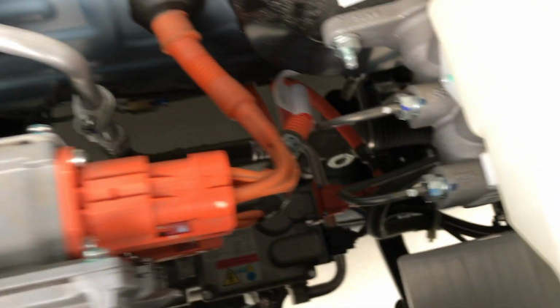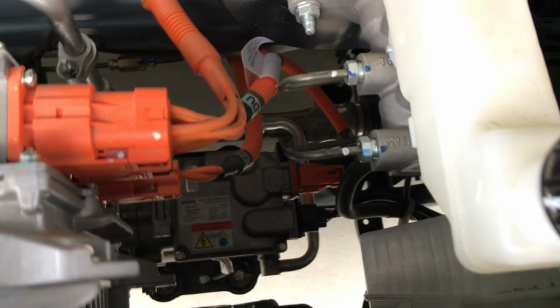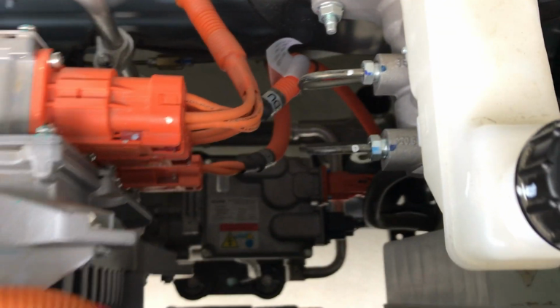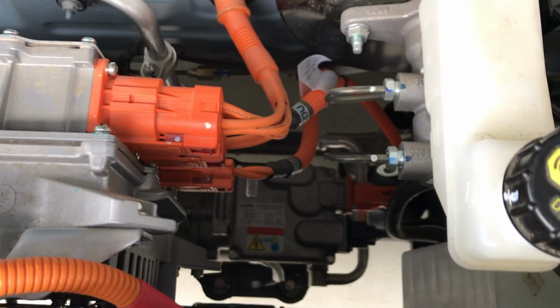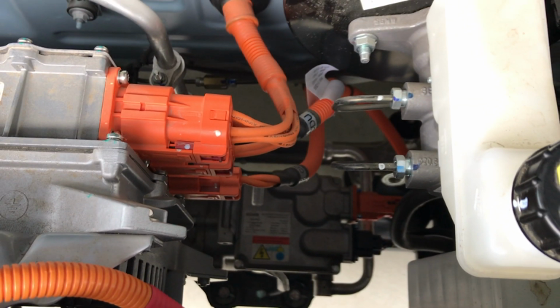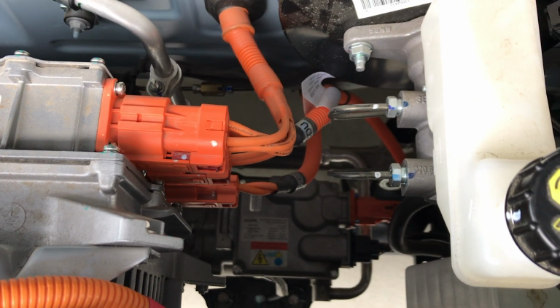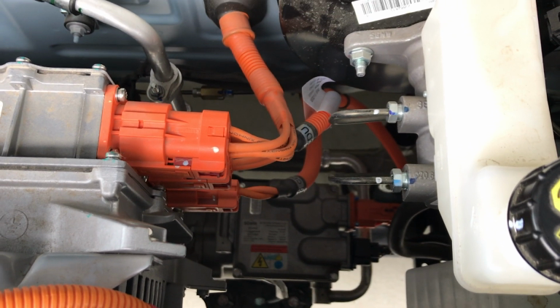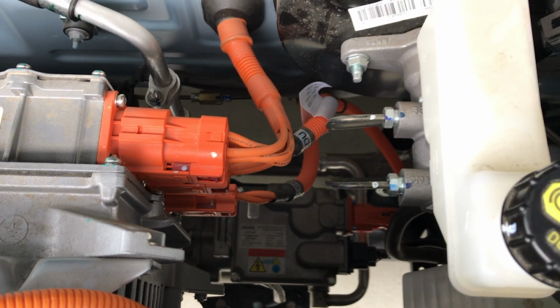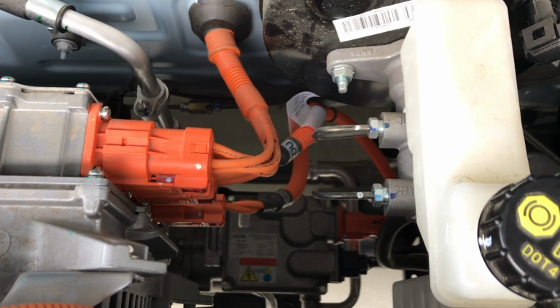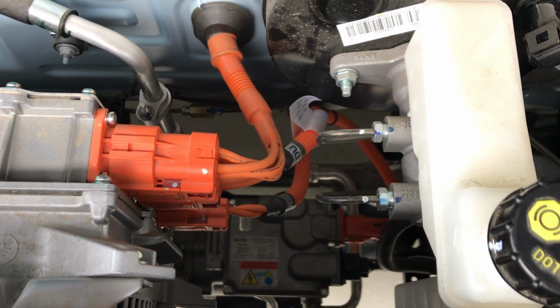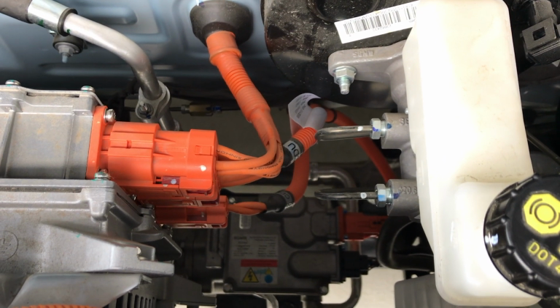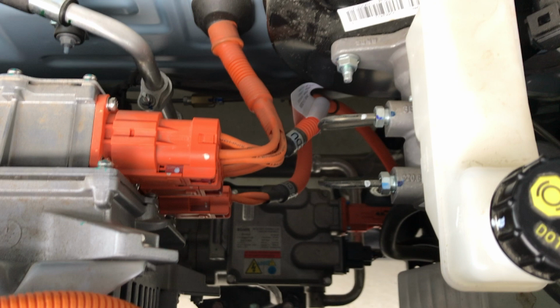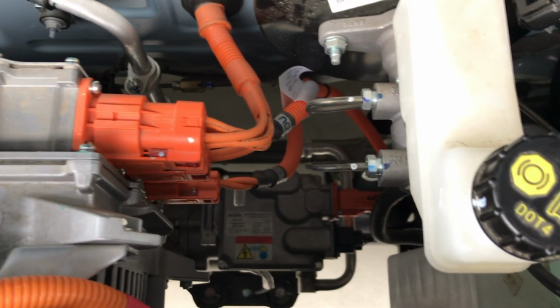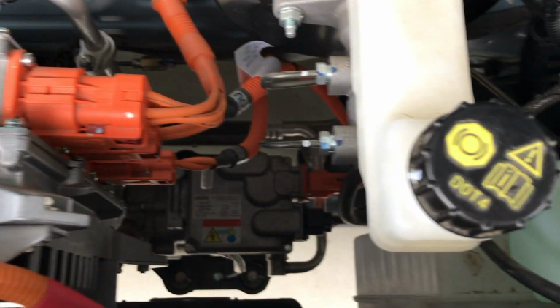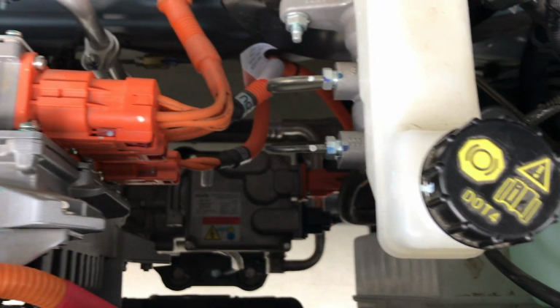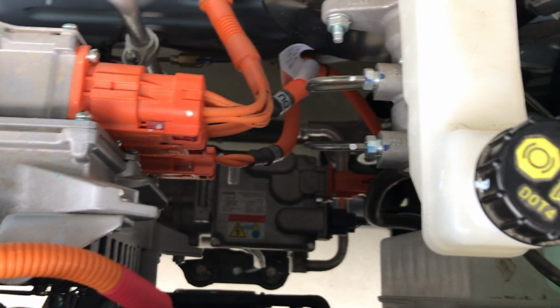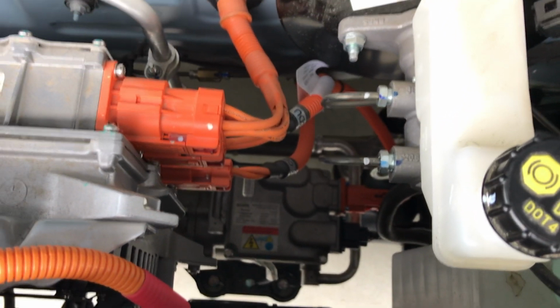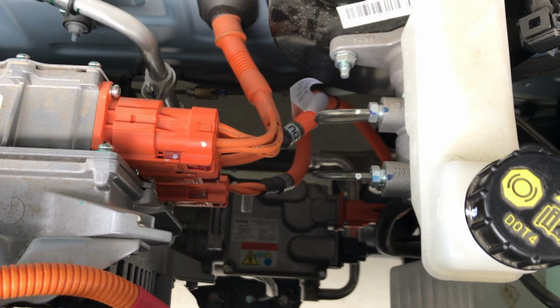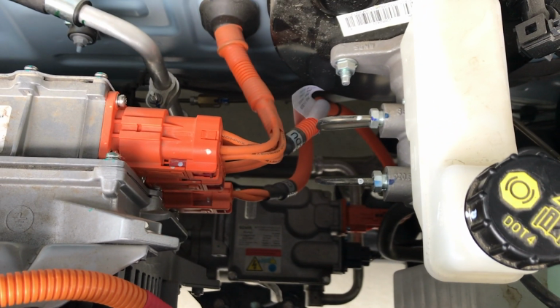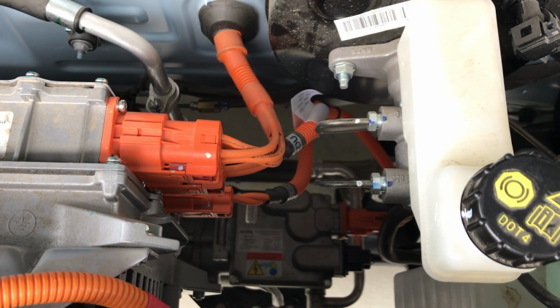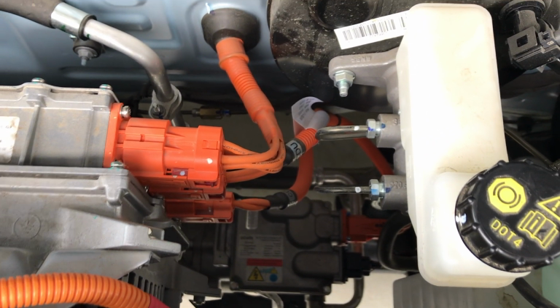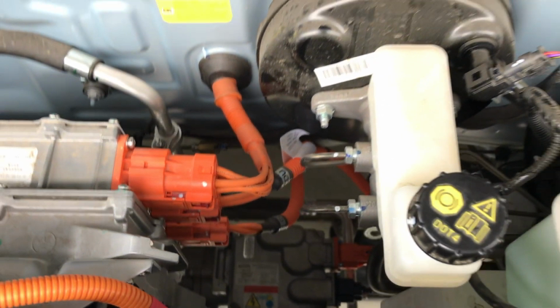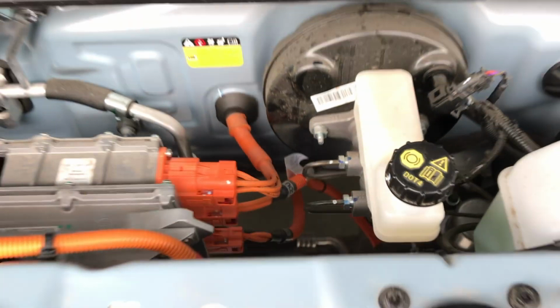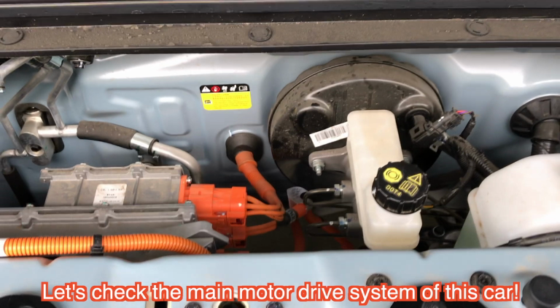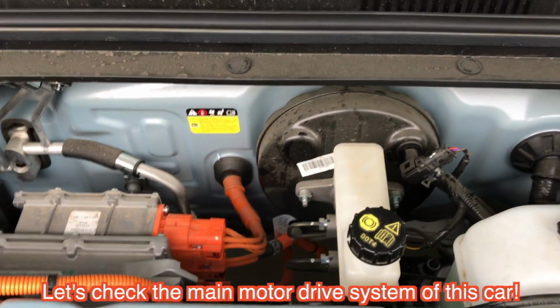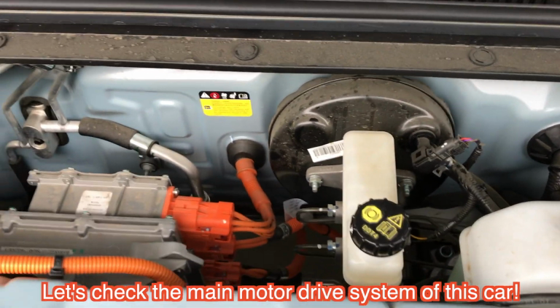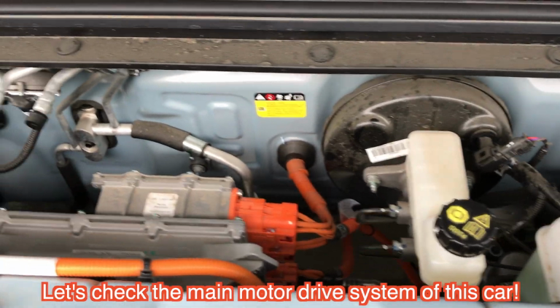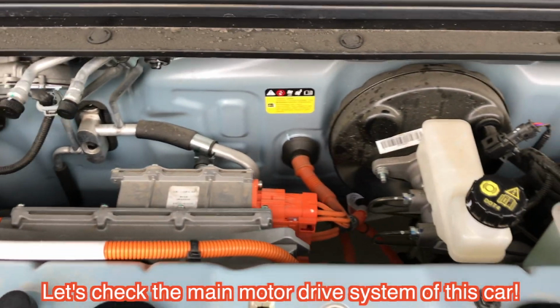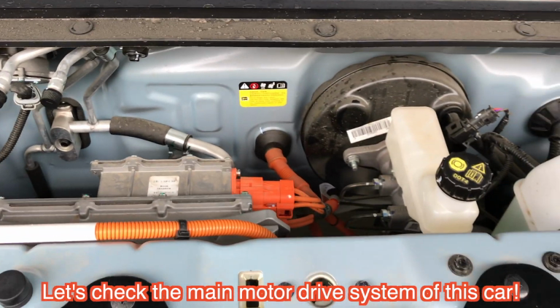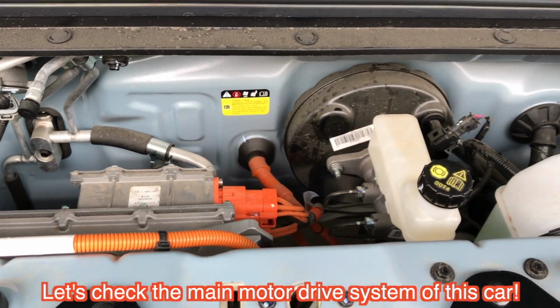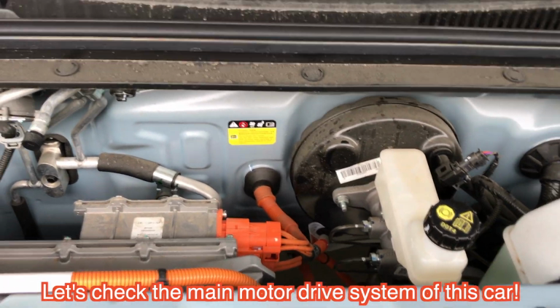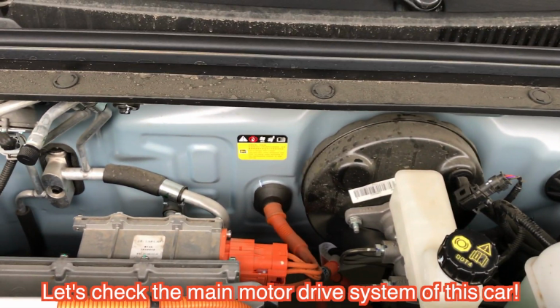If you like, you can put your luggage in the engine room. Let's check the inverter — the main inverter — and motors.